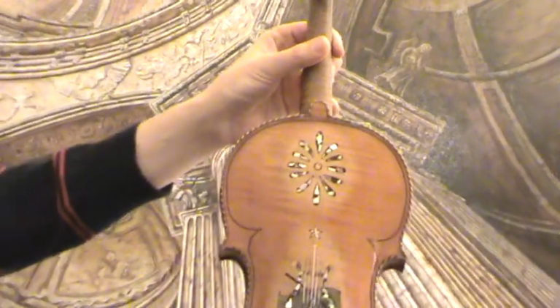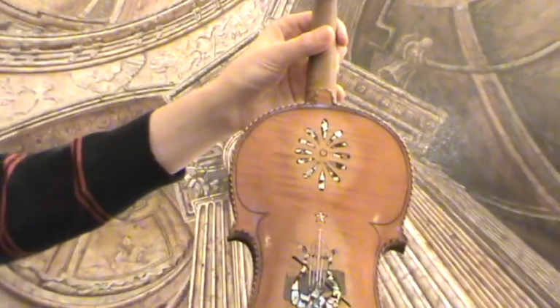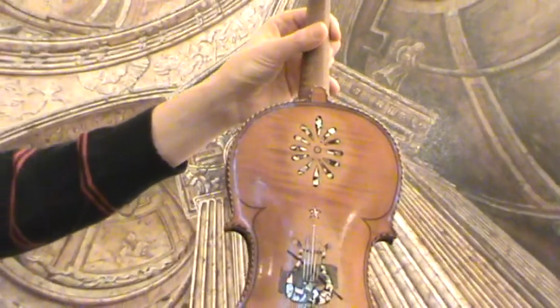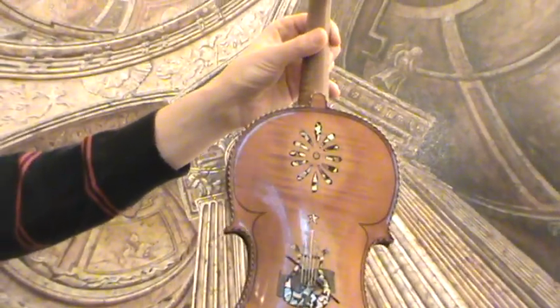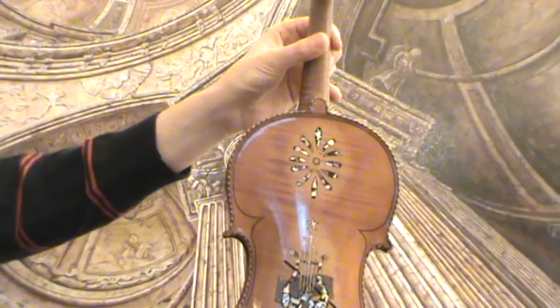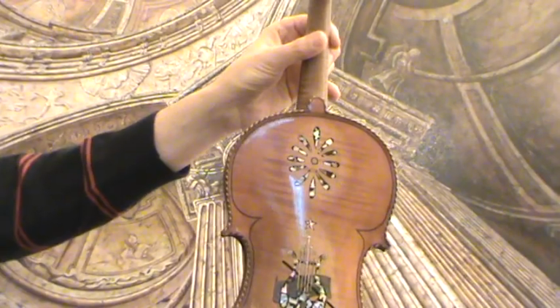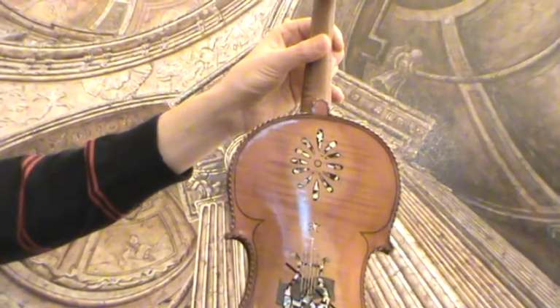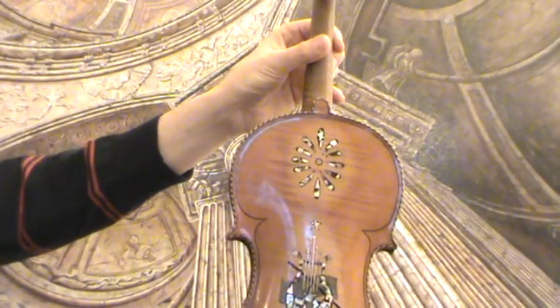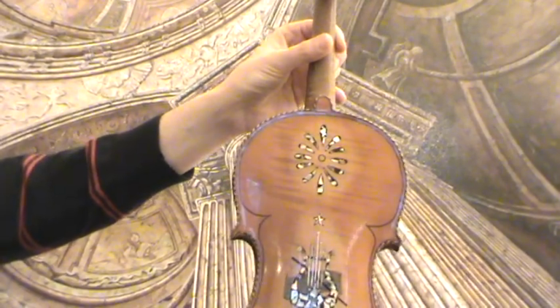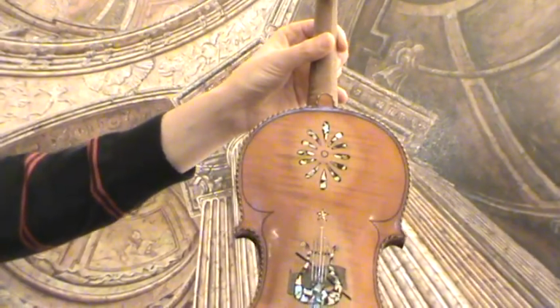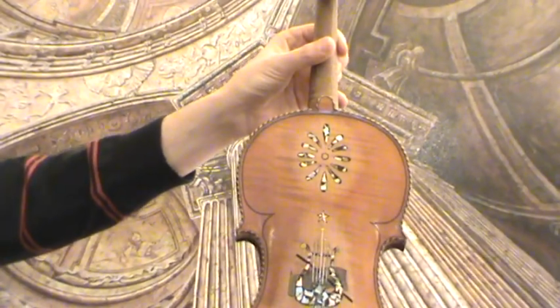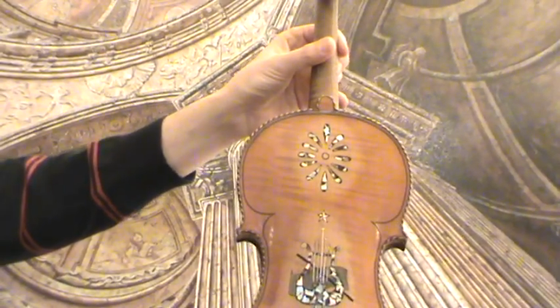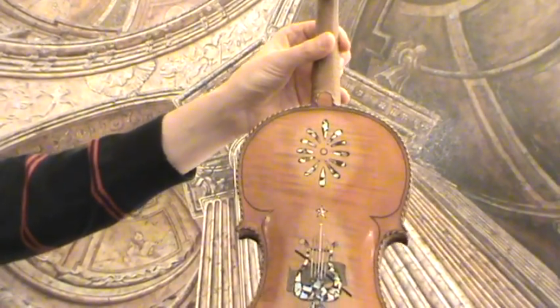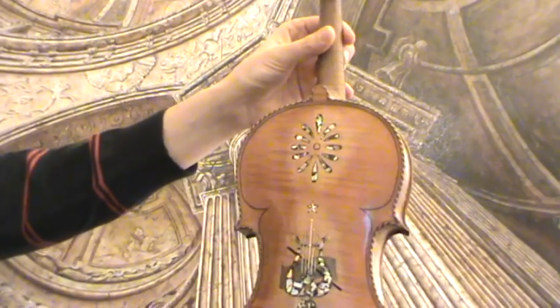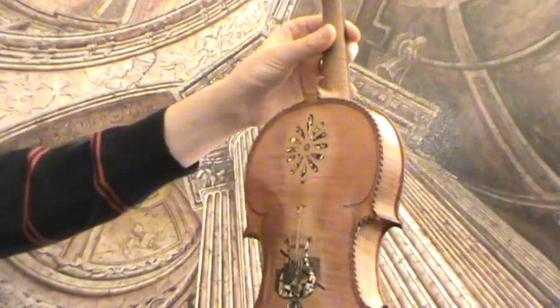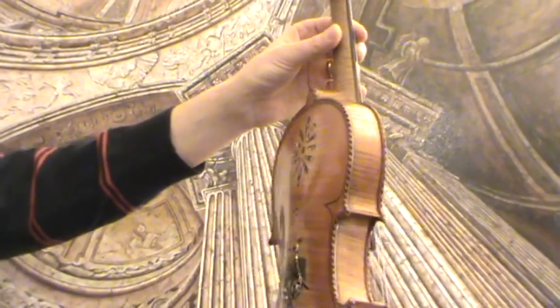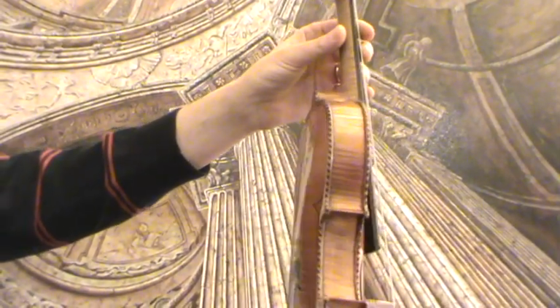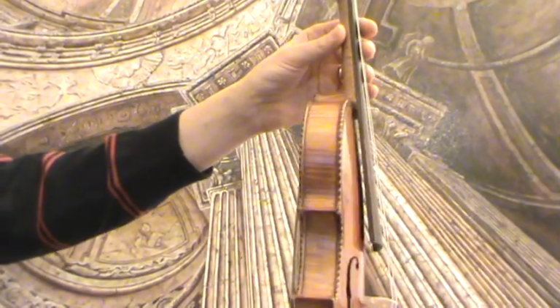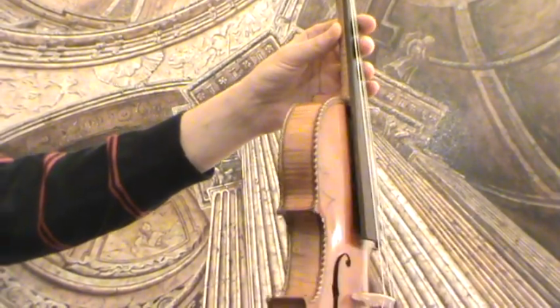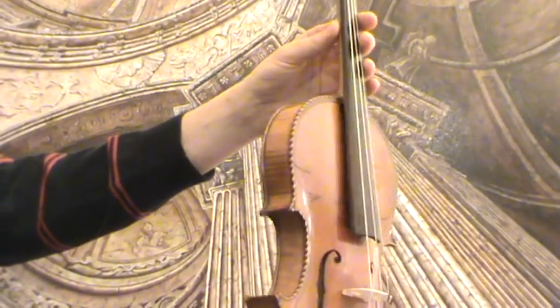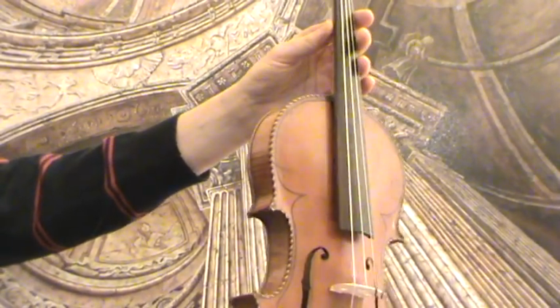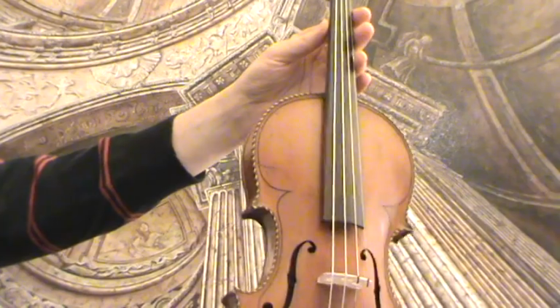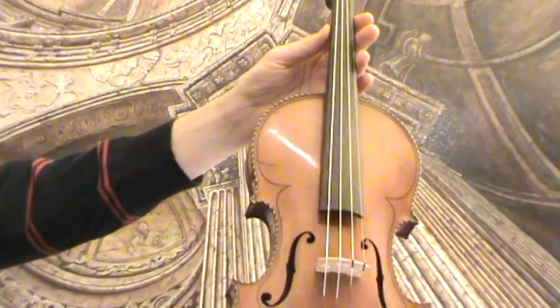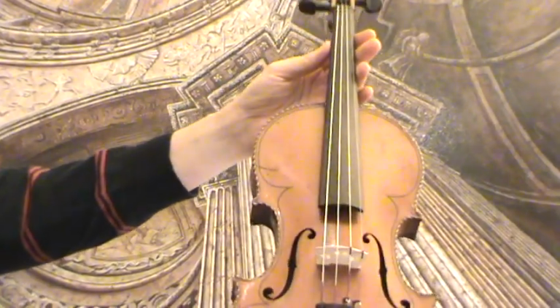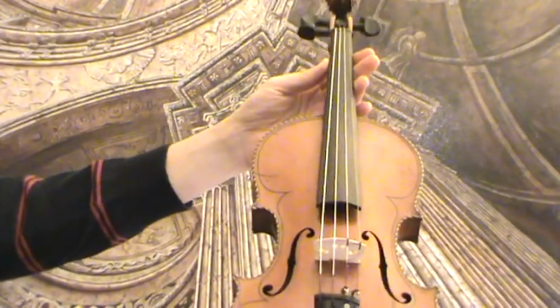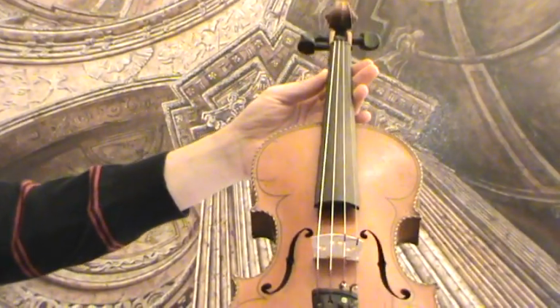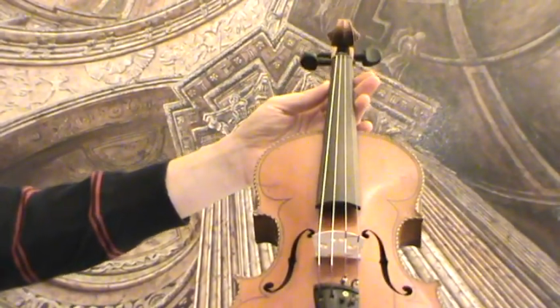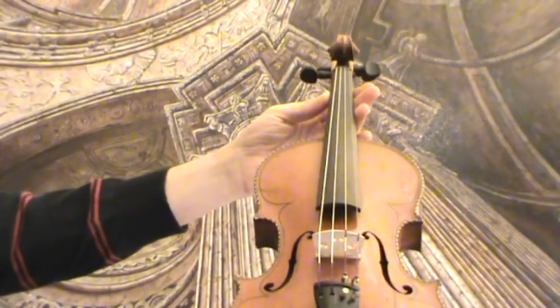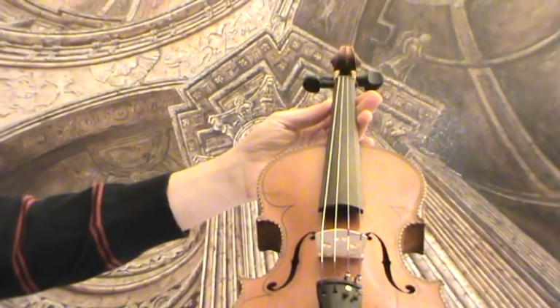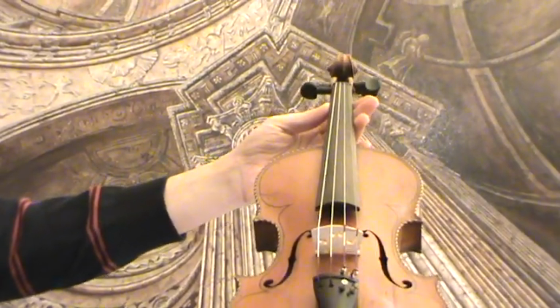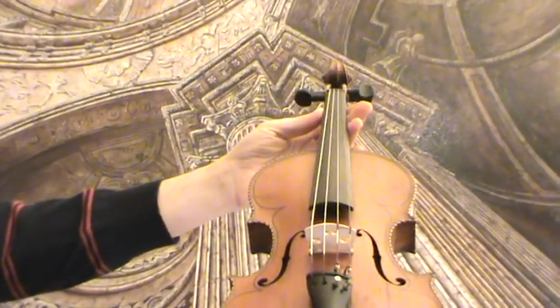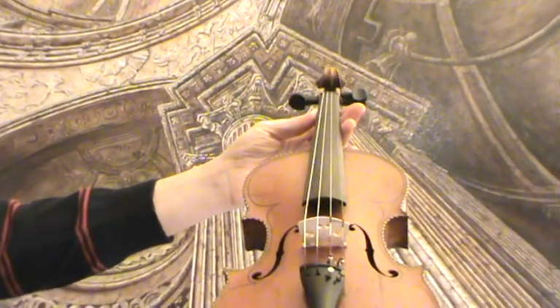In our workshop the violin receives new ebony pegs, new ebony tailpiece, a new bridge and new strings.